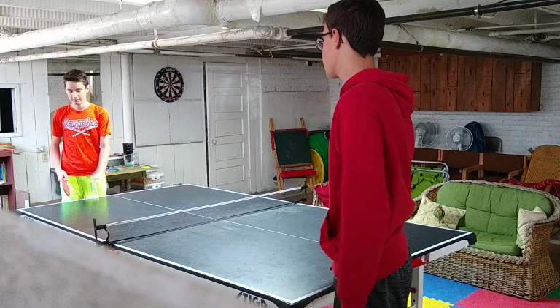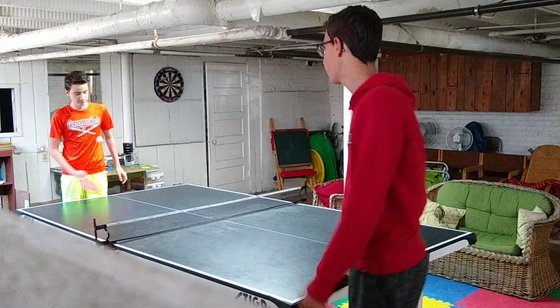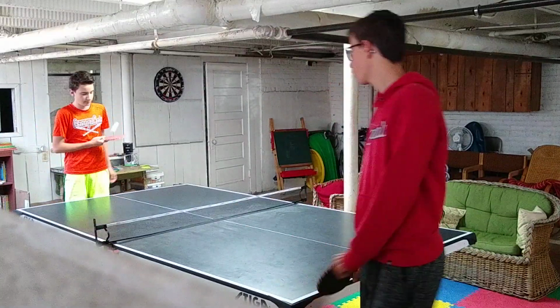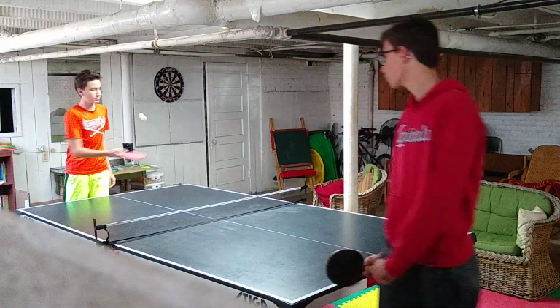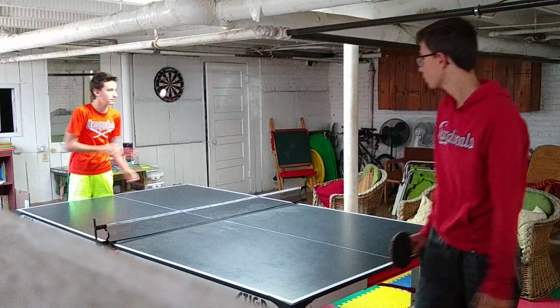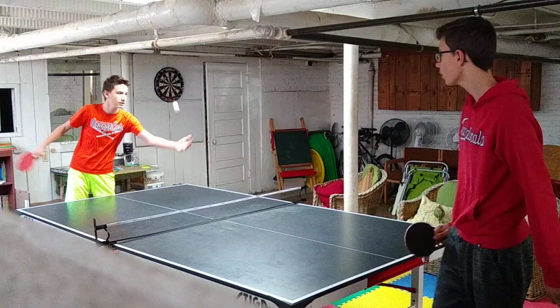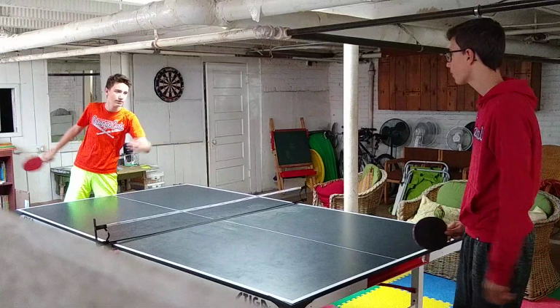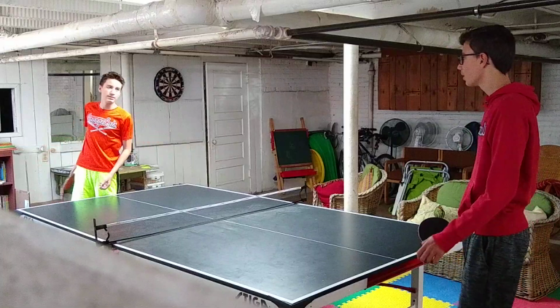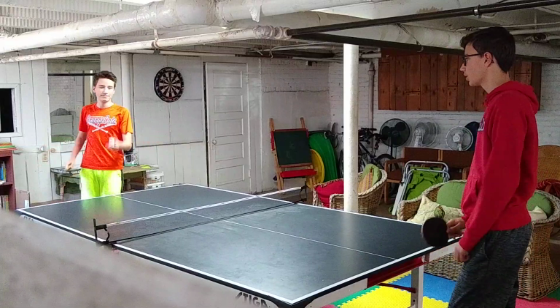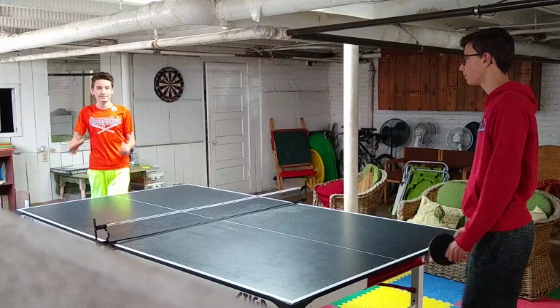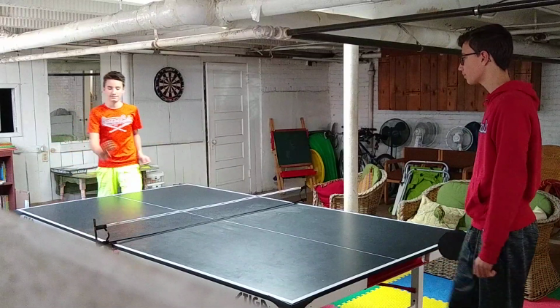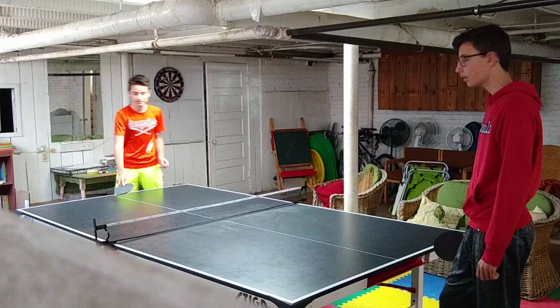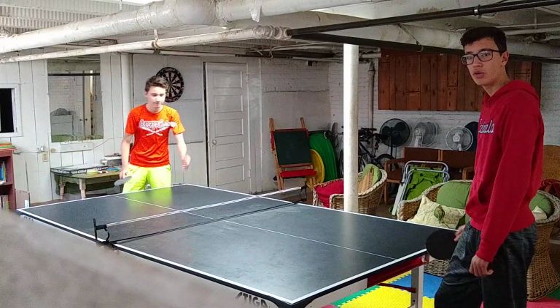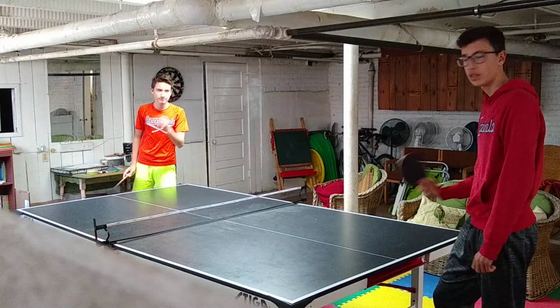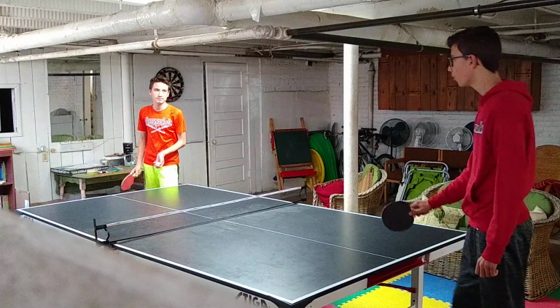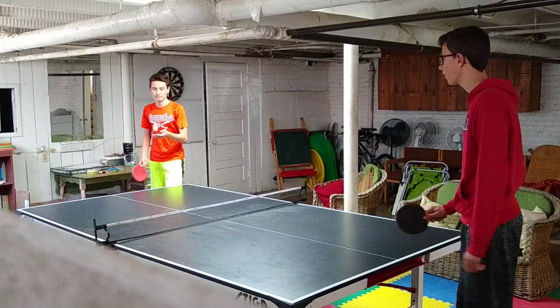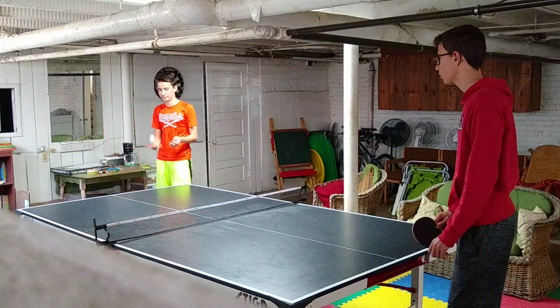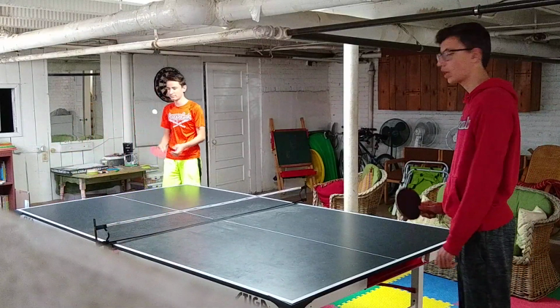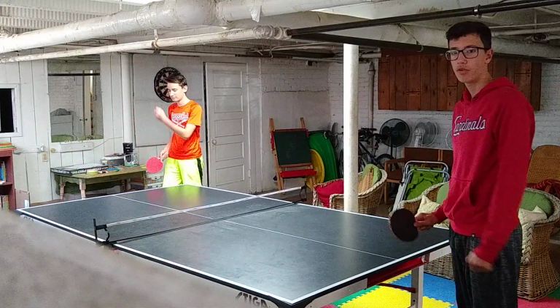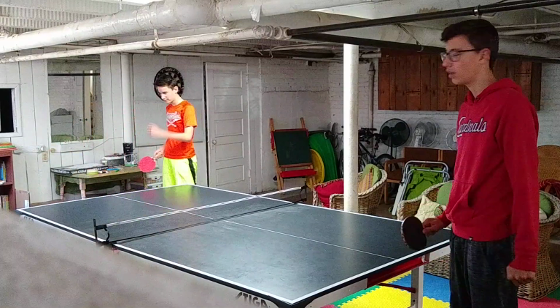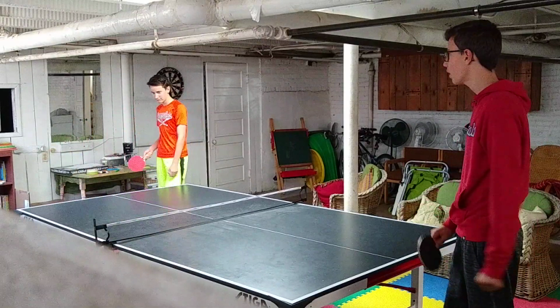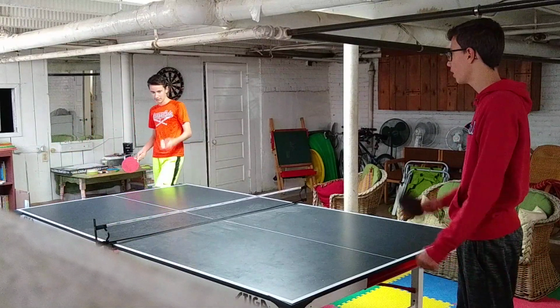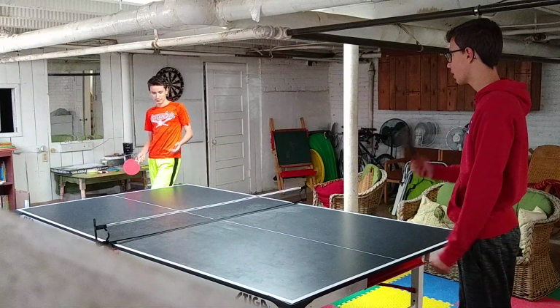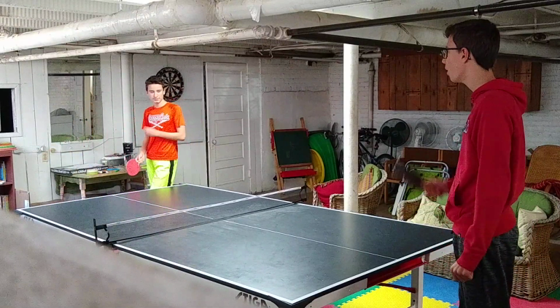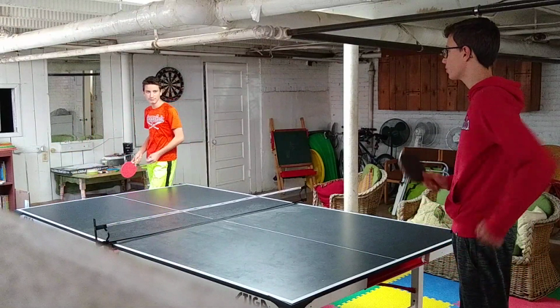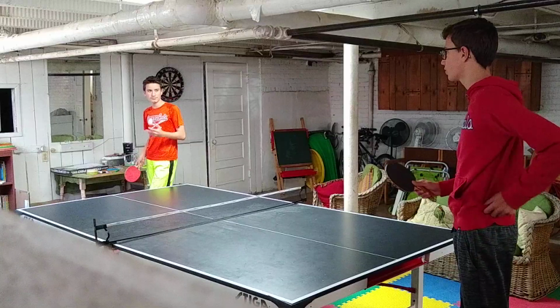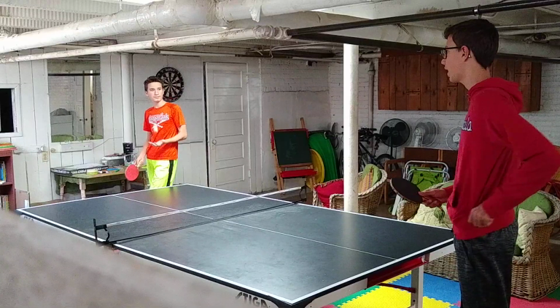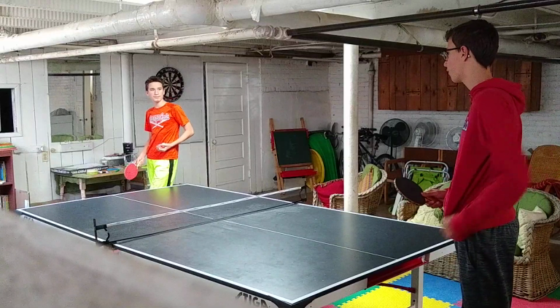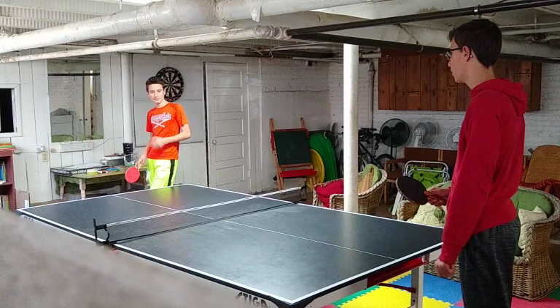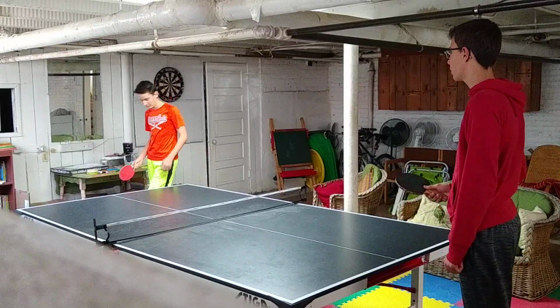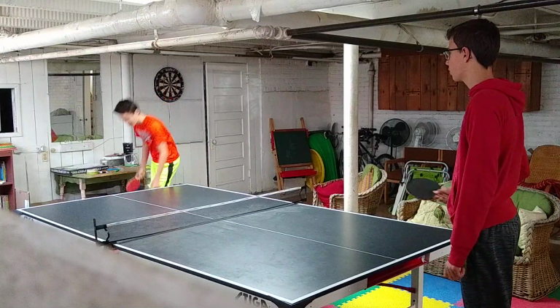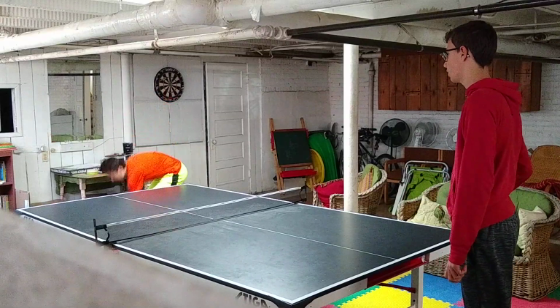So first let's go over the rules real quick. You have to let the ball bounce on your side before you hit it, and it cannot bounce on your side after you hit it. So I'll show you — this is a valid point.